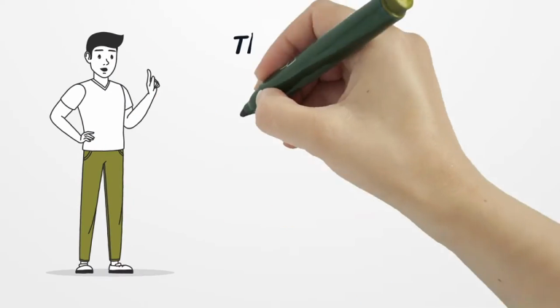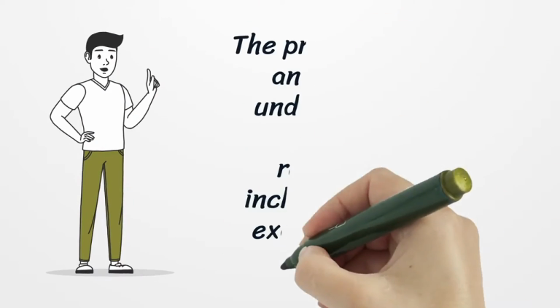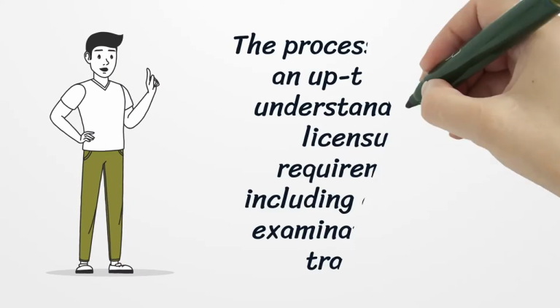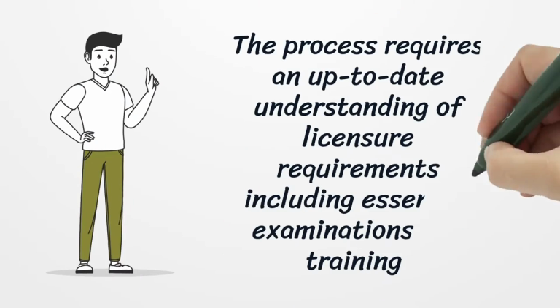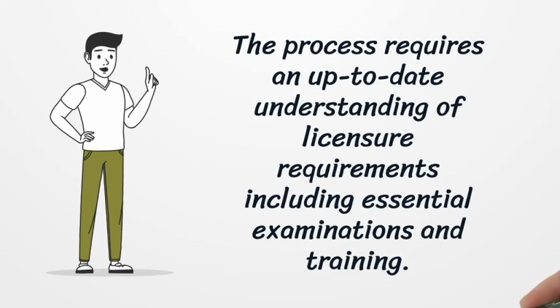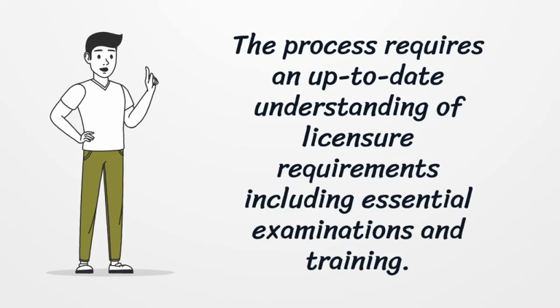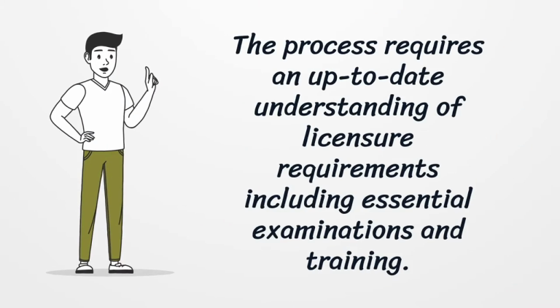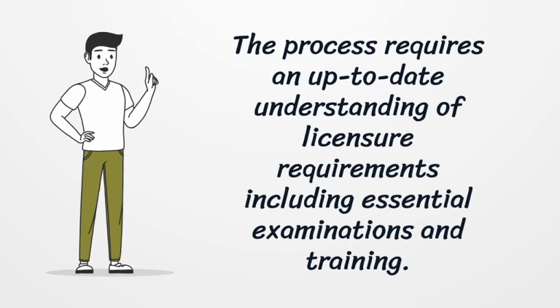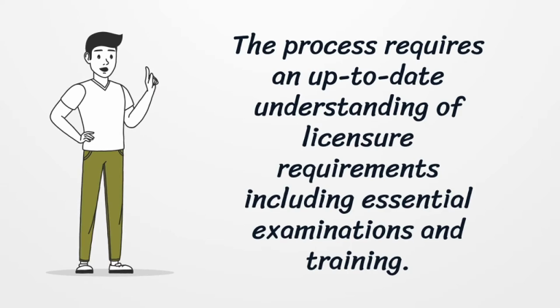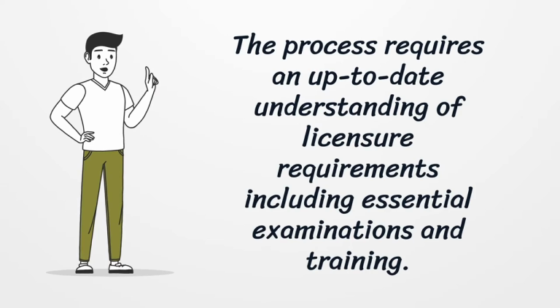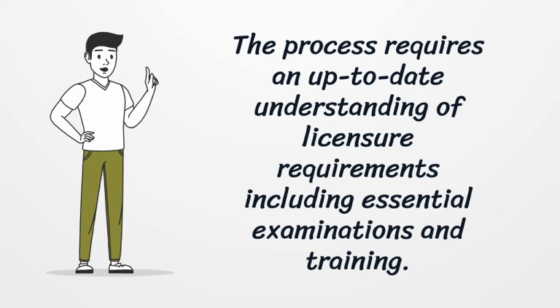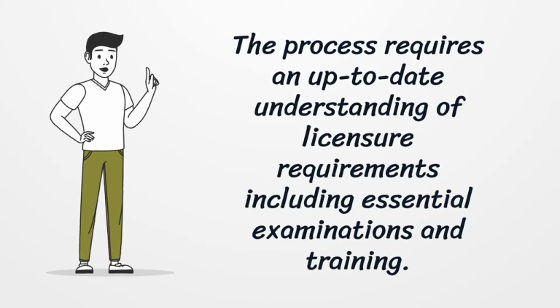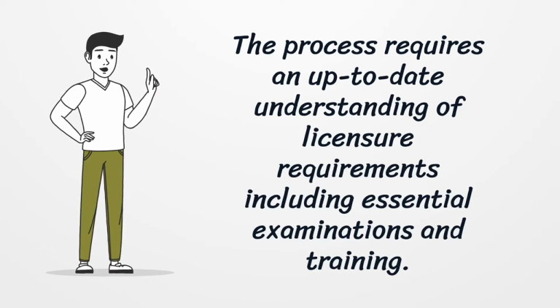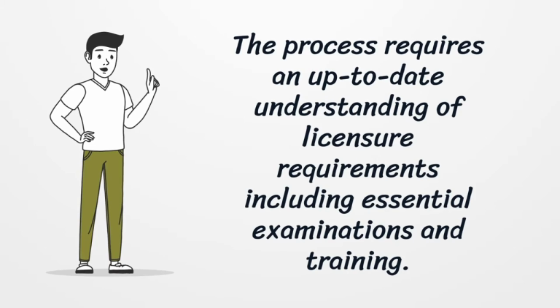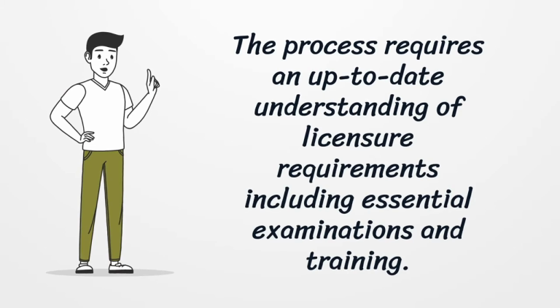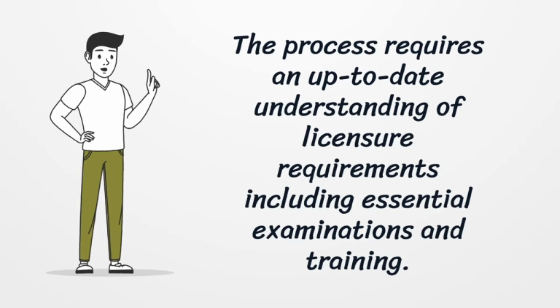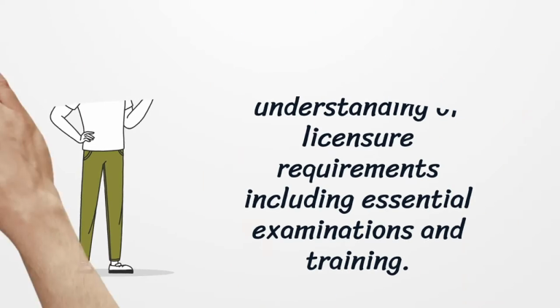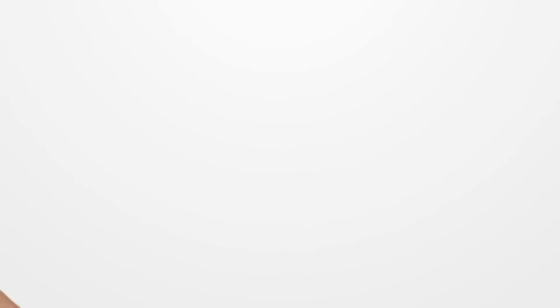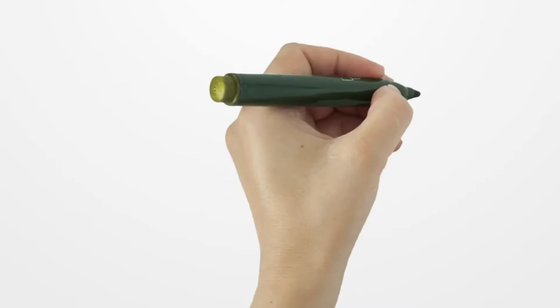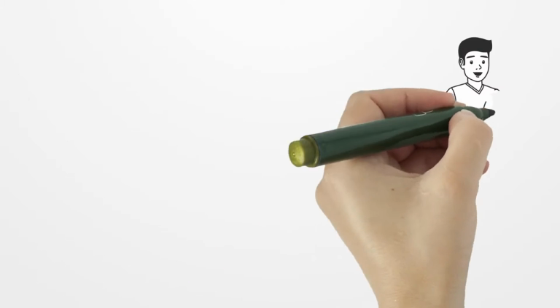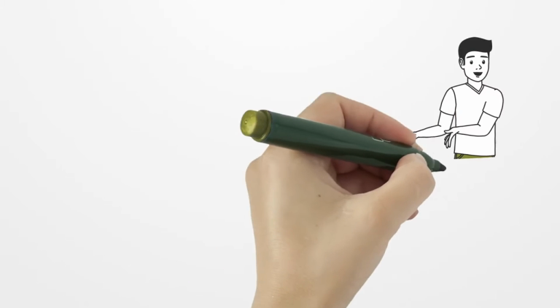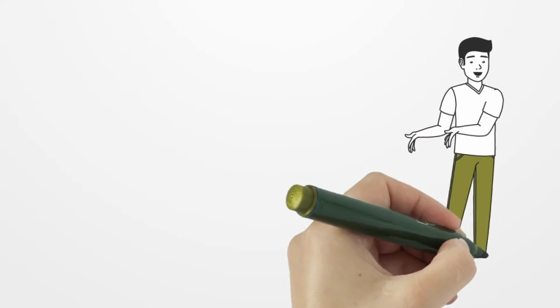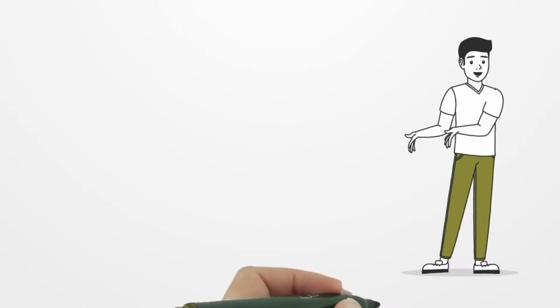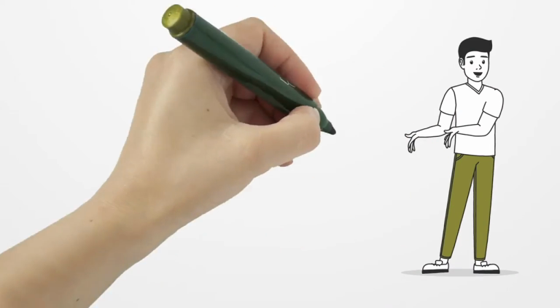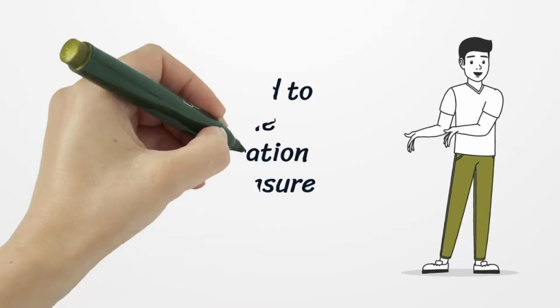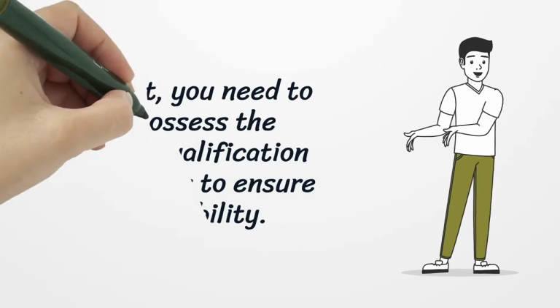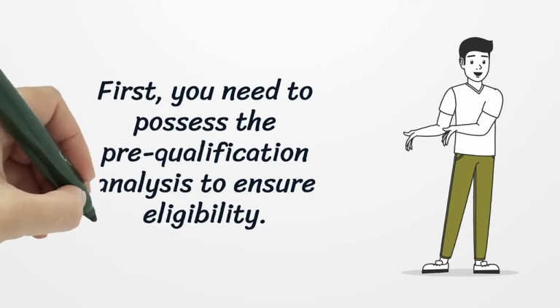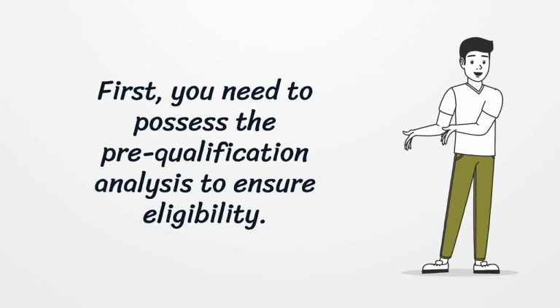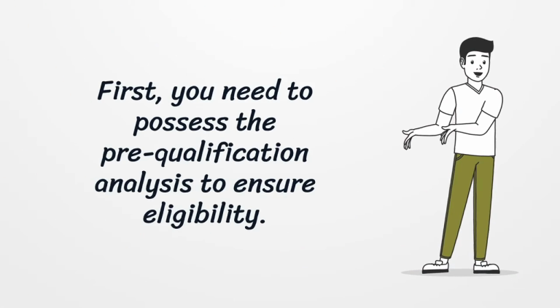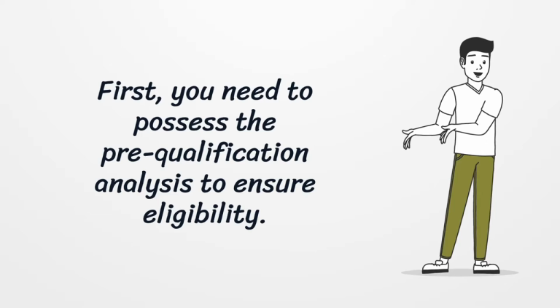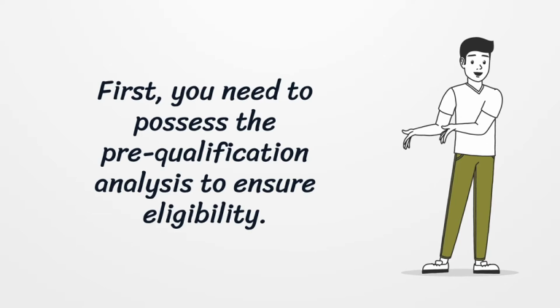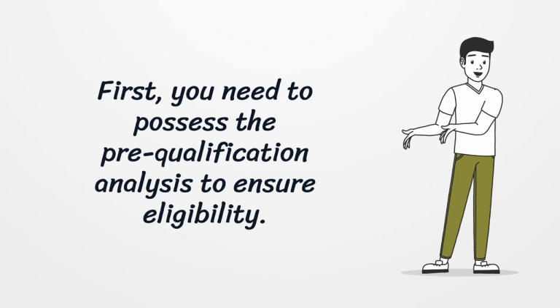The process requires an up-to-date understanding of licensure requirements, including essential examinations and training. First, you need to possess the pre-qualification analysis to ensure eligibility.